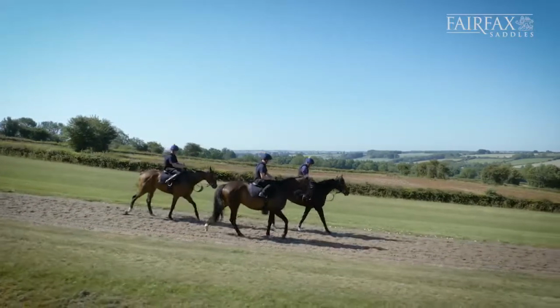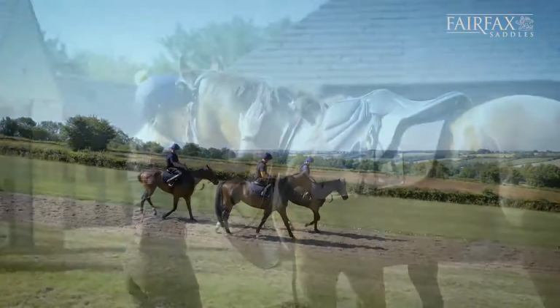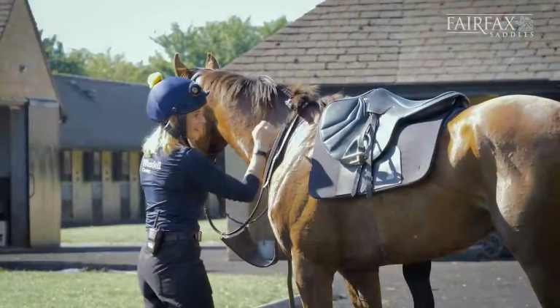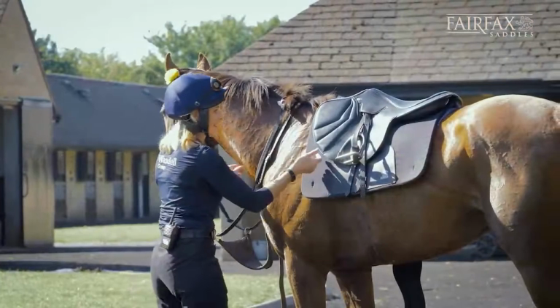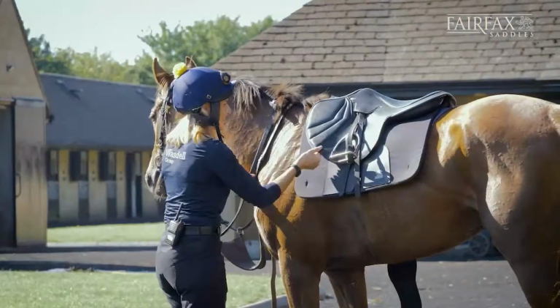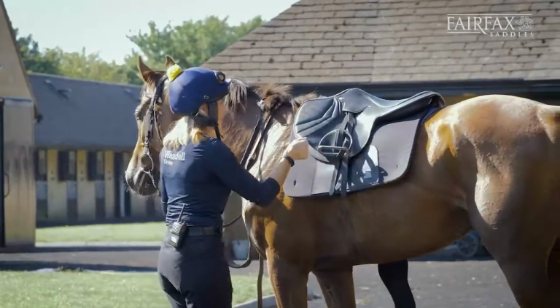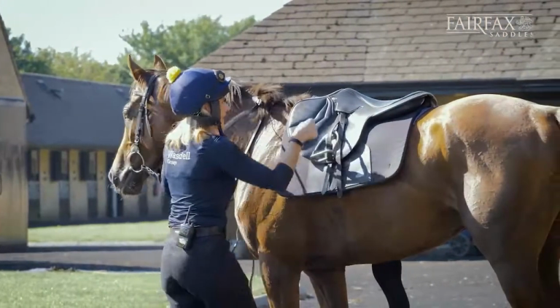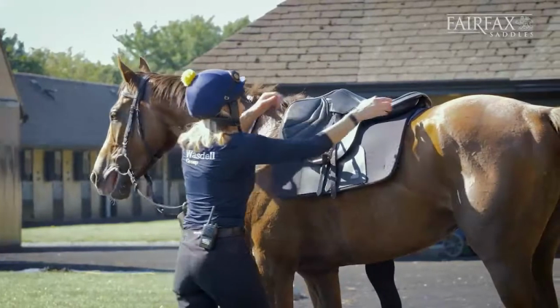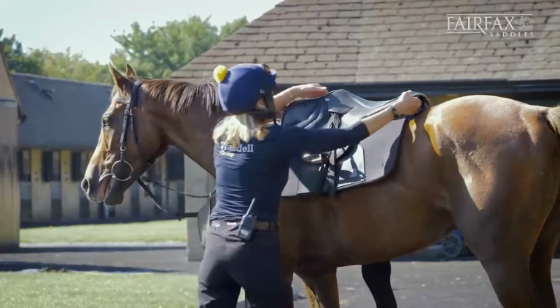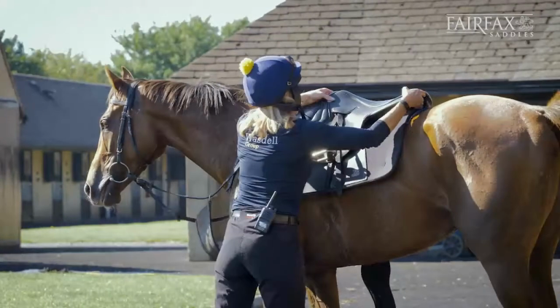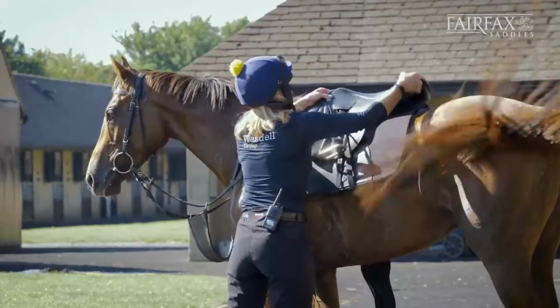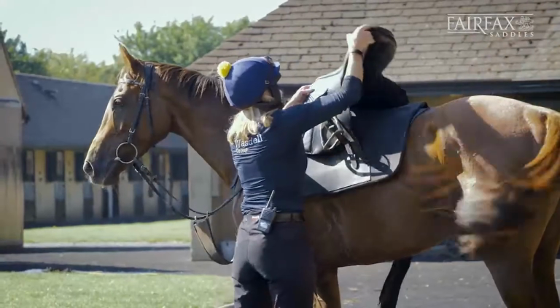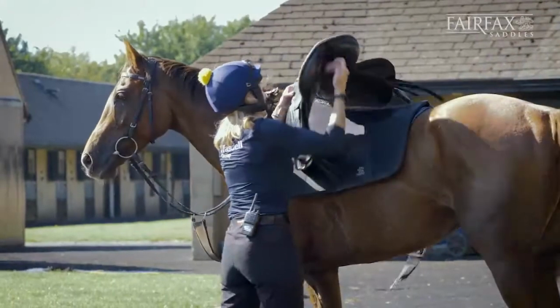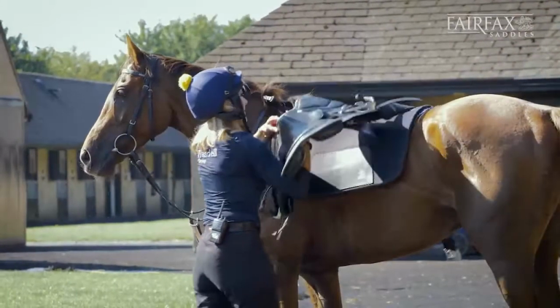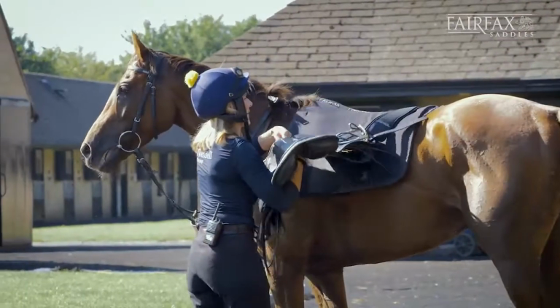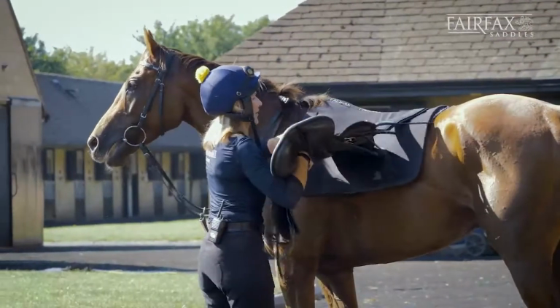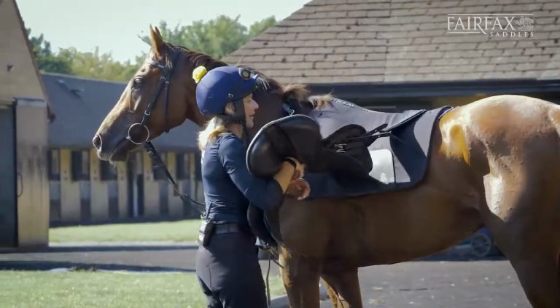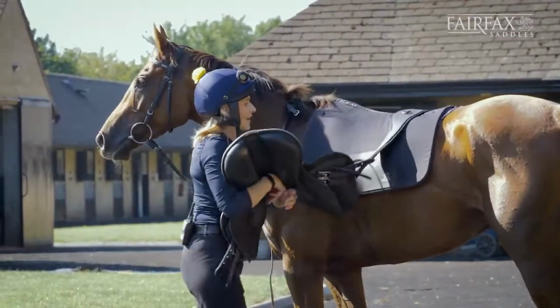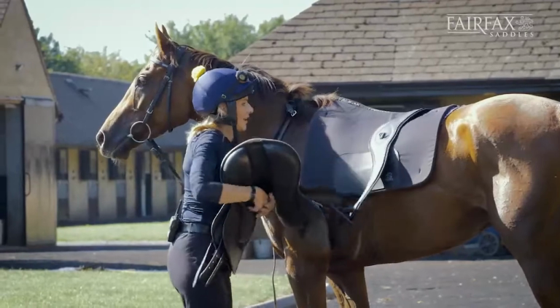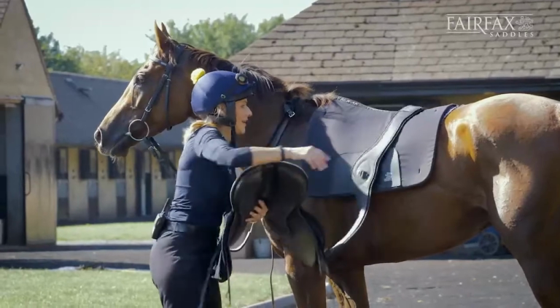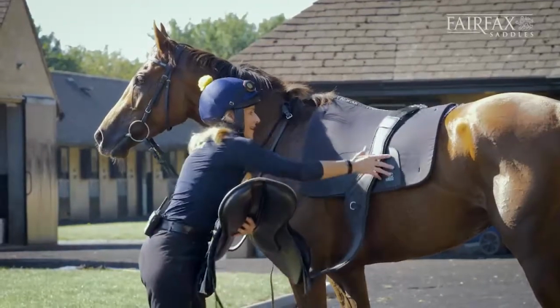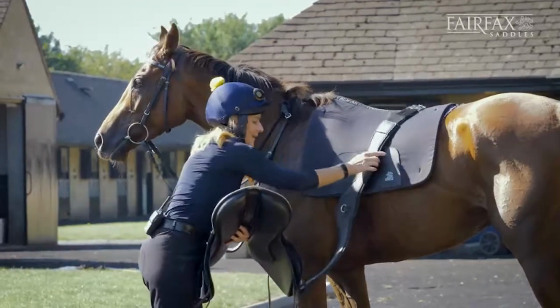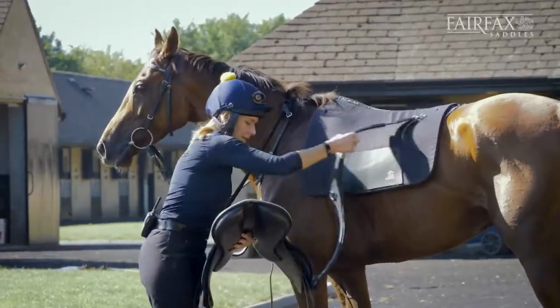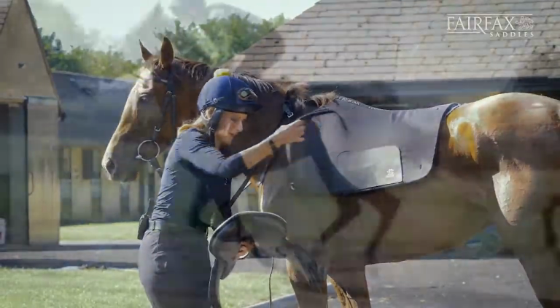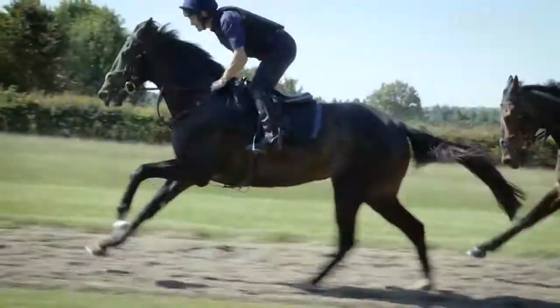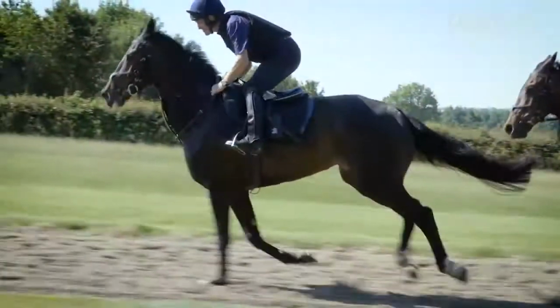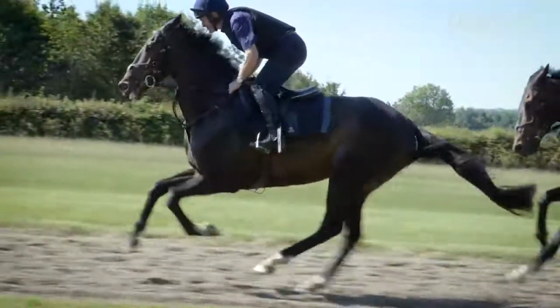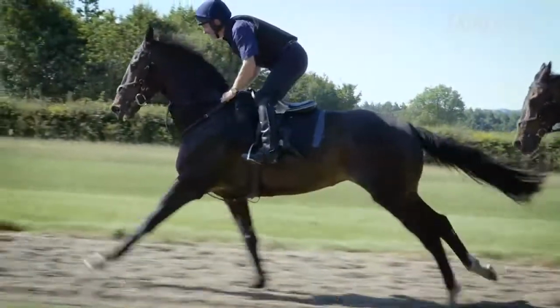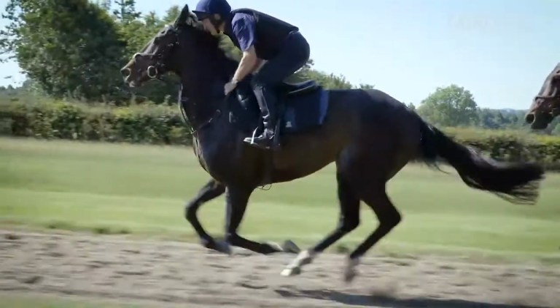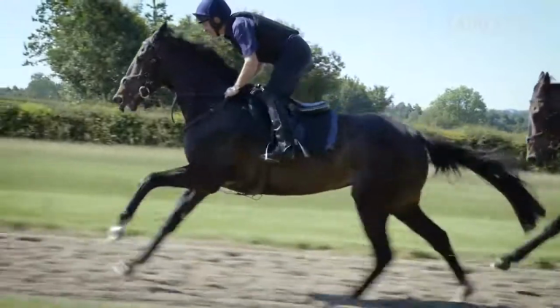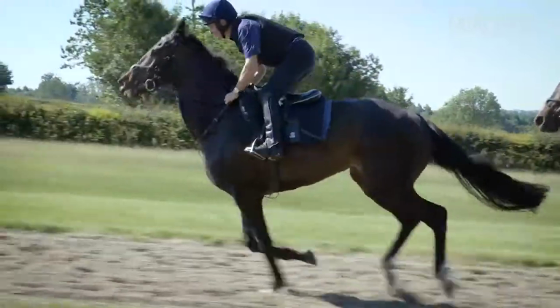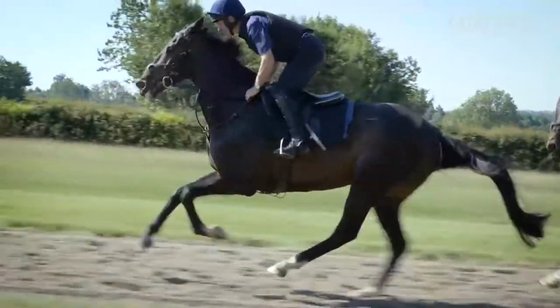Just lately we've got the pads and we're using them. They're a great pad — you don't need anything else with them, to be honest, they're very comfortable. We haven't had a sore back or anything since we started using them.